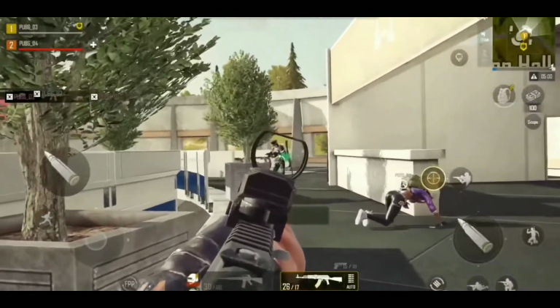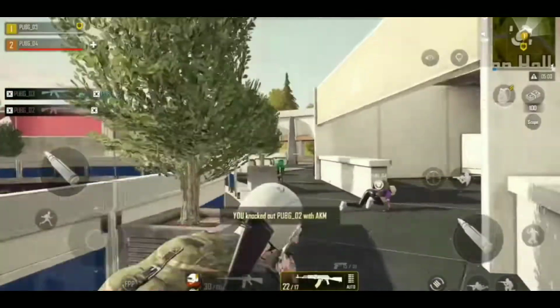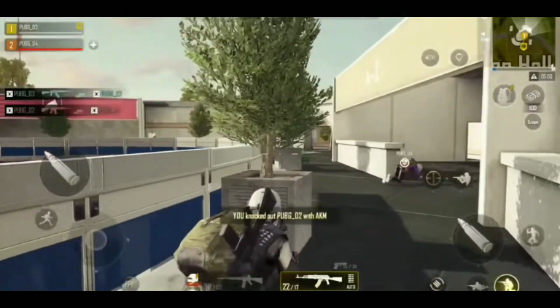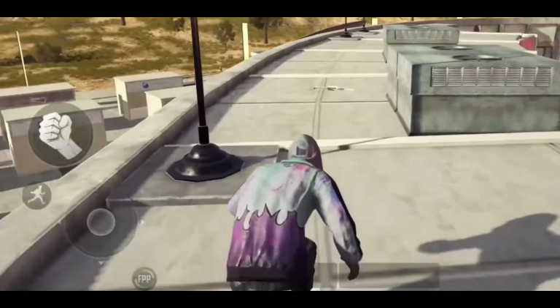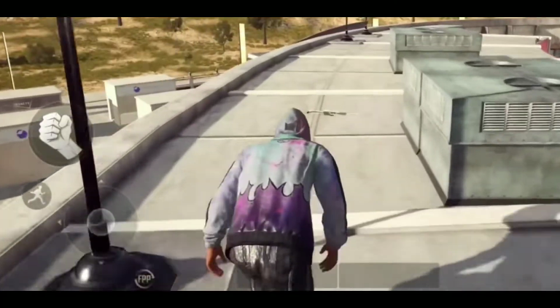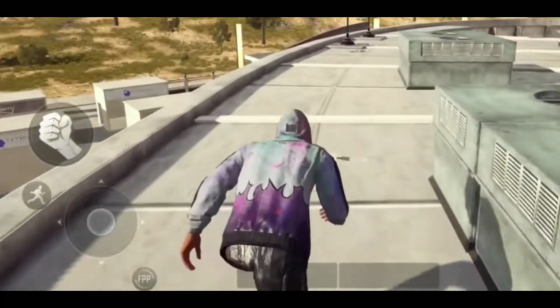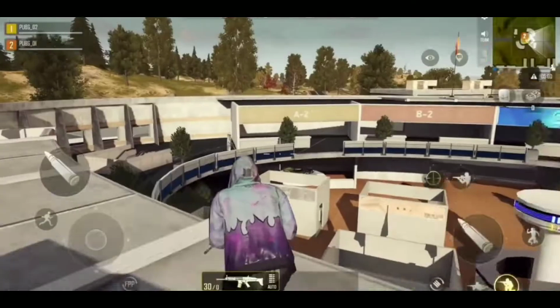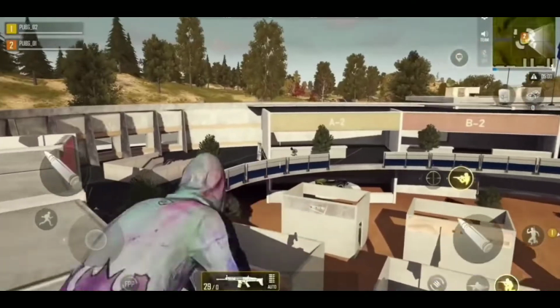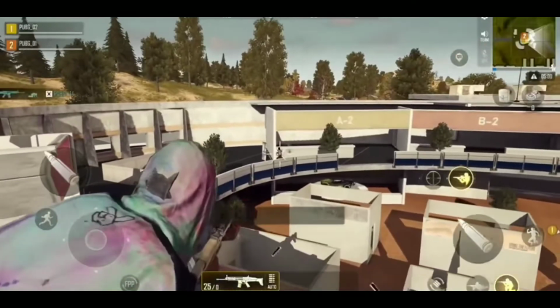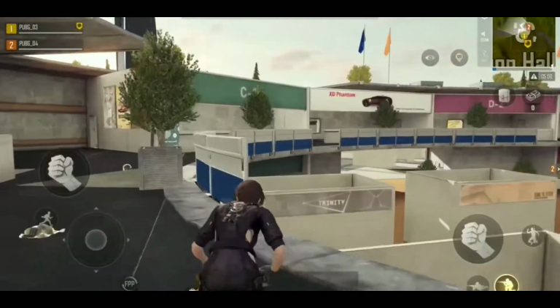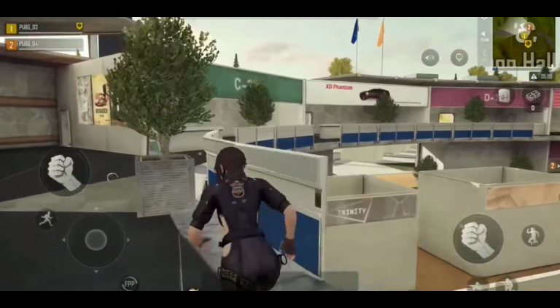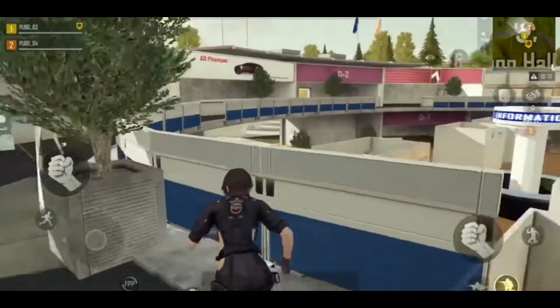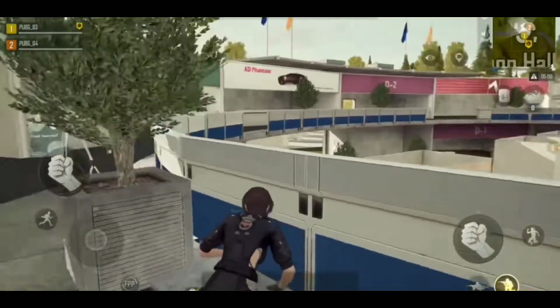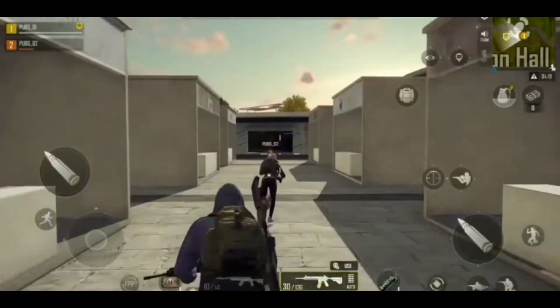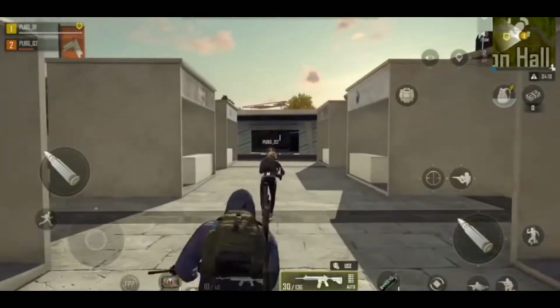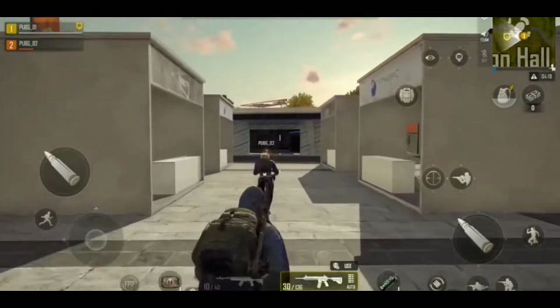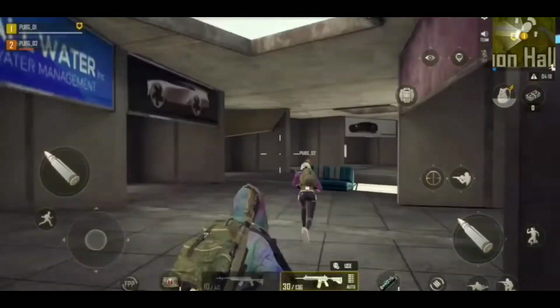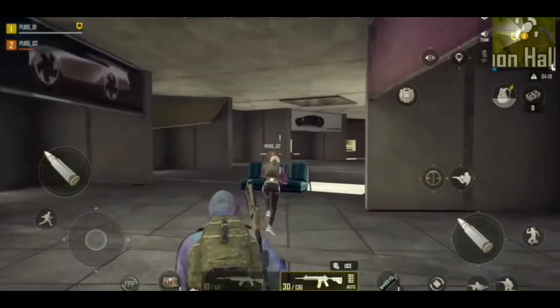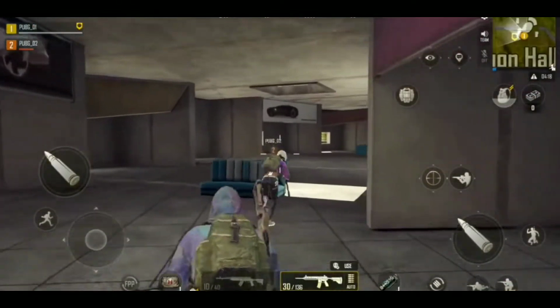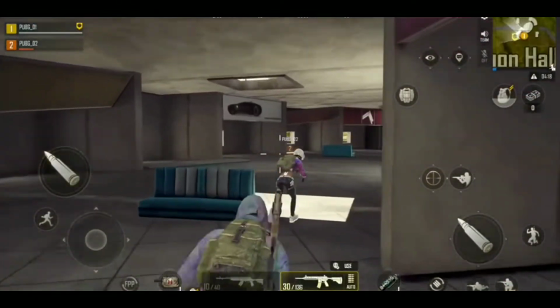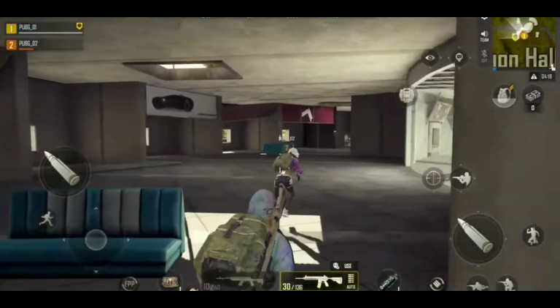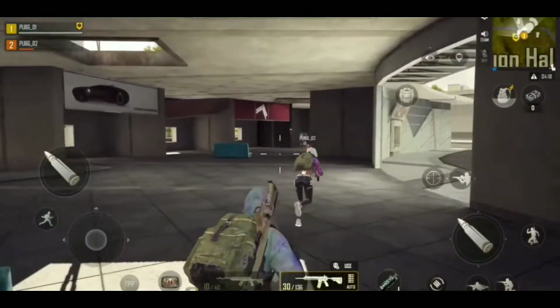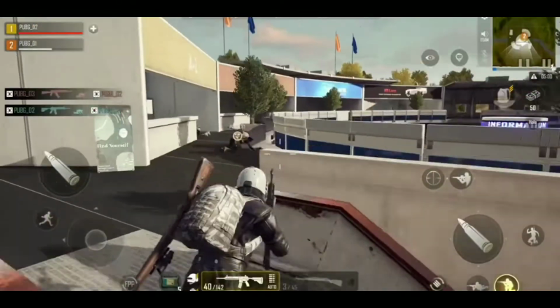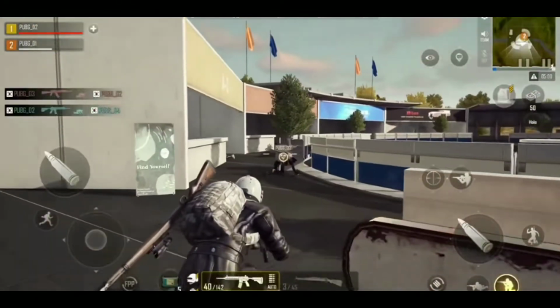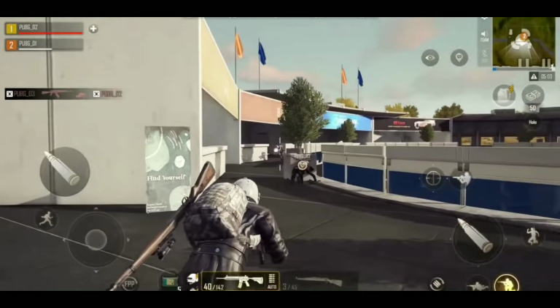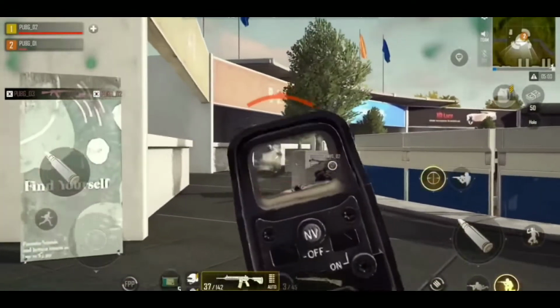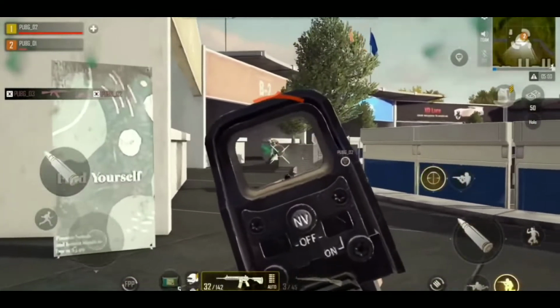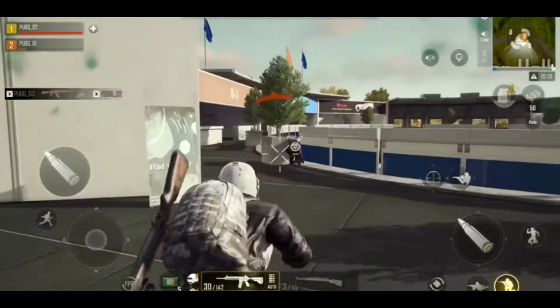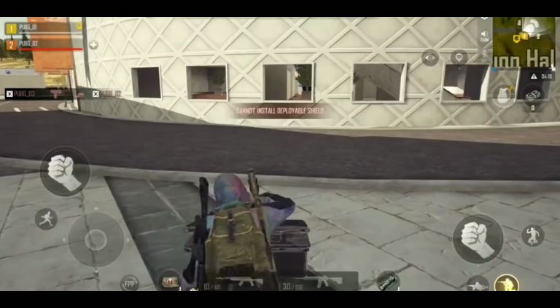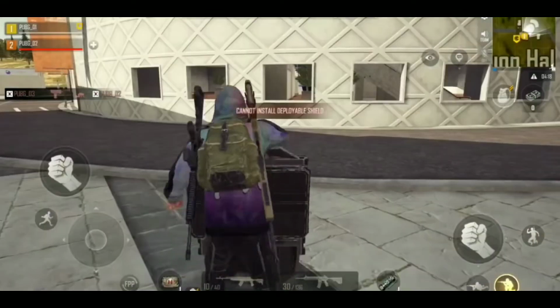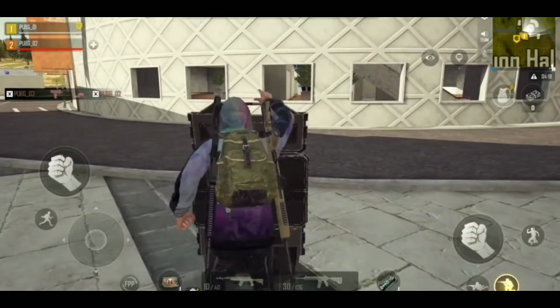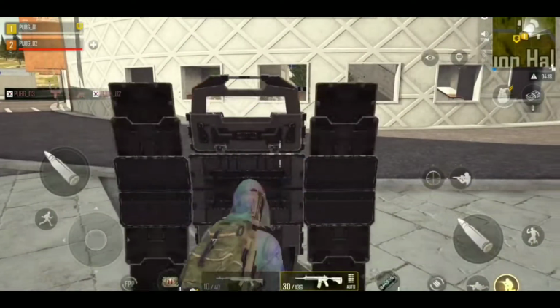Got good aim? Land on the roof and be ready to prove it quickly. Prefer stealthy play? Drop below and use the bulletproof glass overhead to protect yourself as you plan your ascent. There are many other dynamic features to discover around the Exhibit Hall, but I don't want to spoil it.